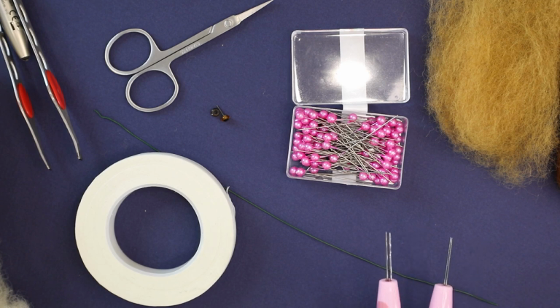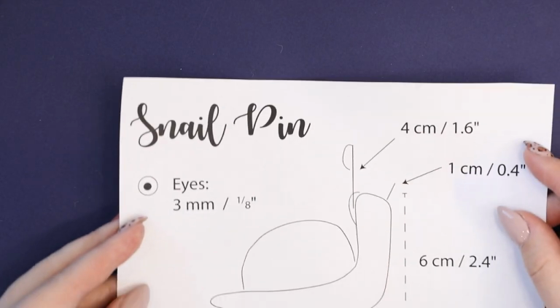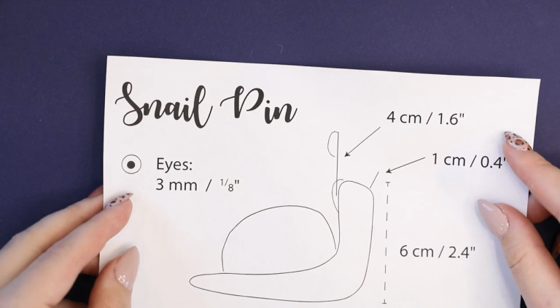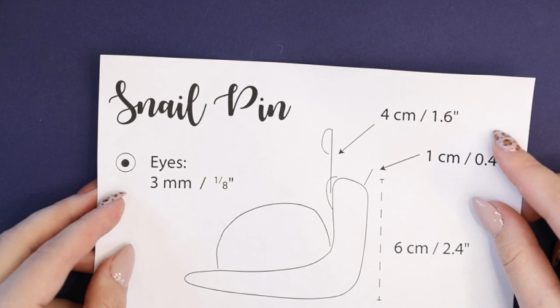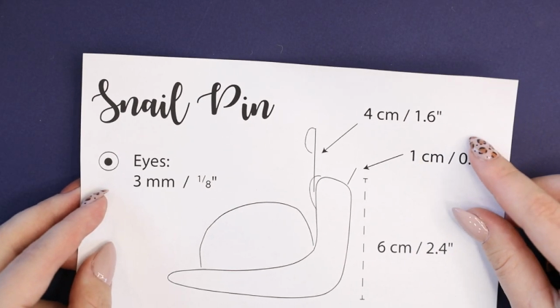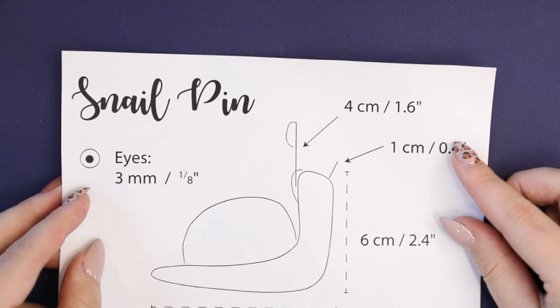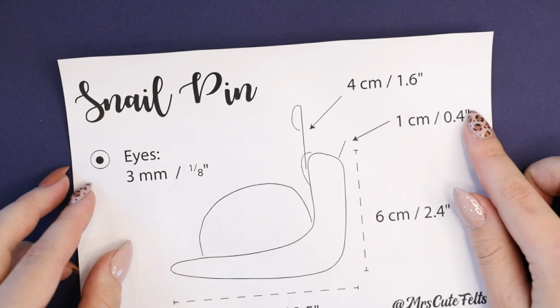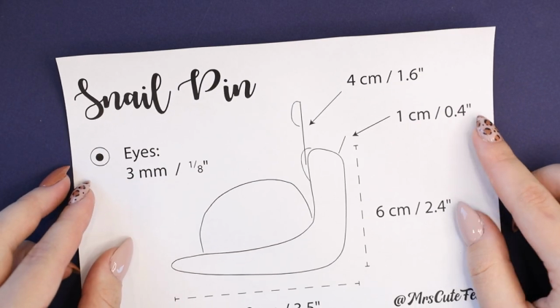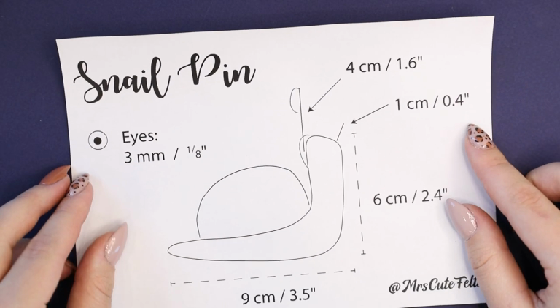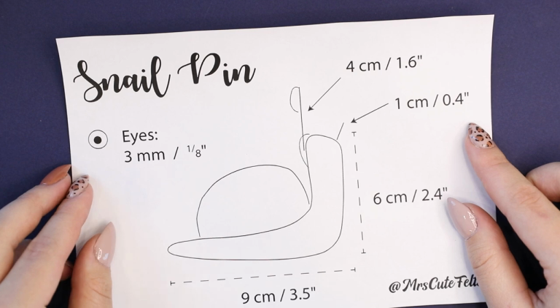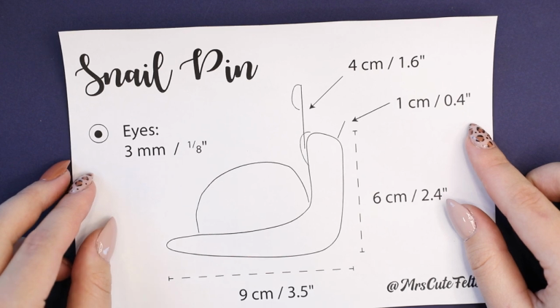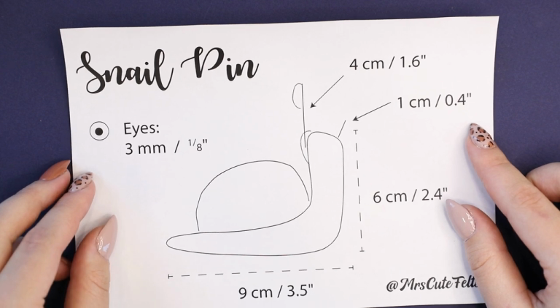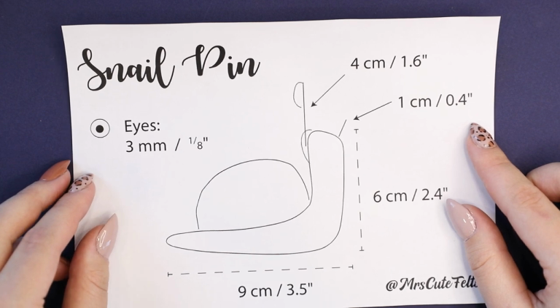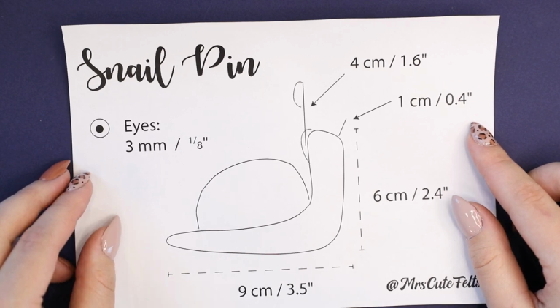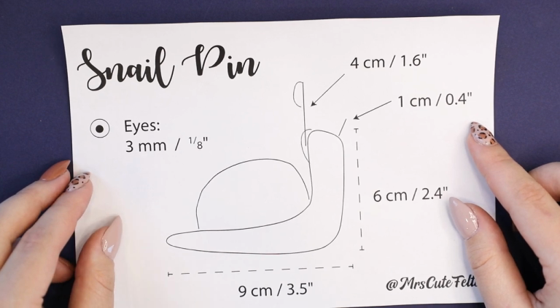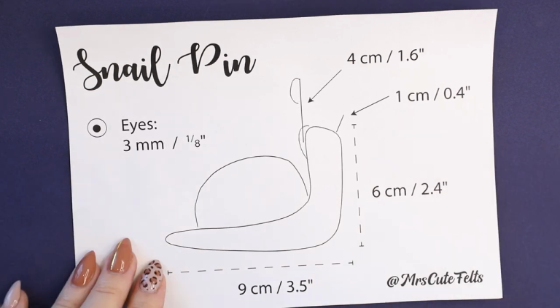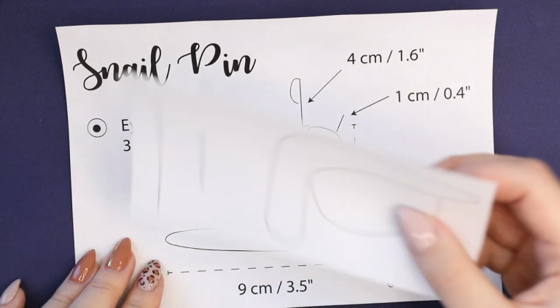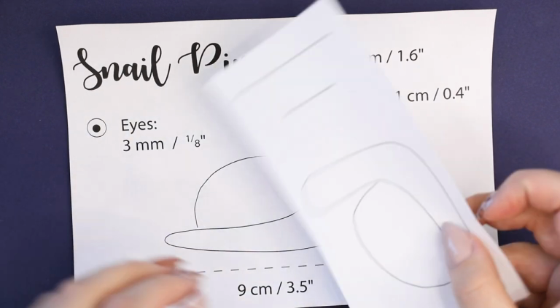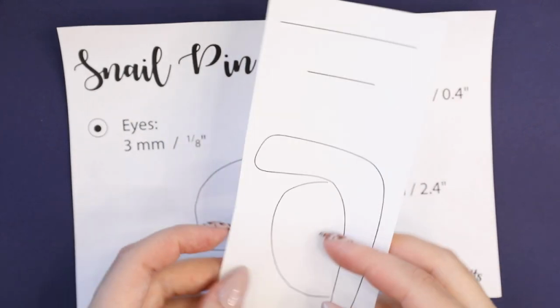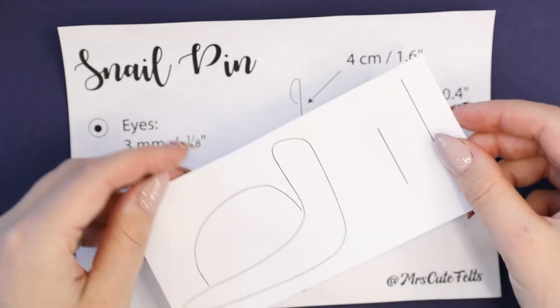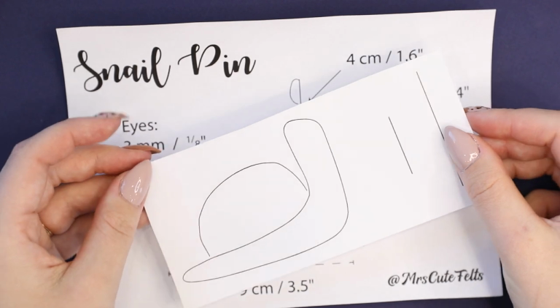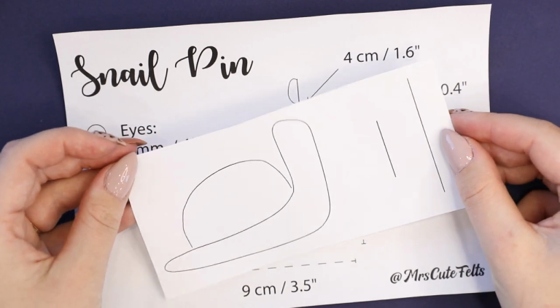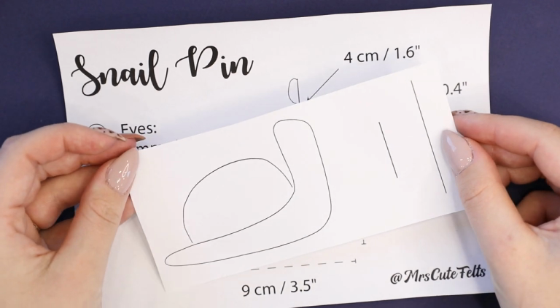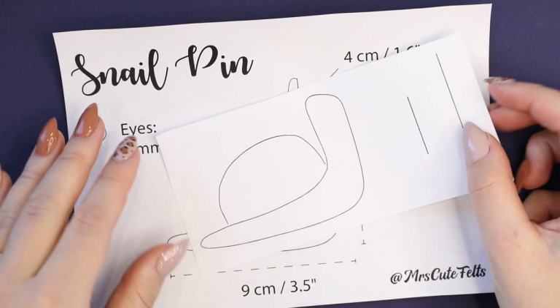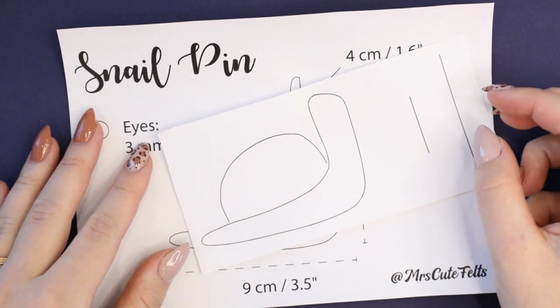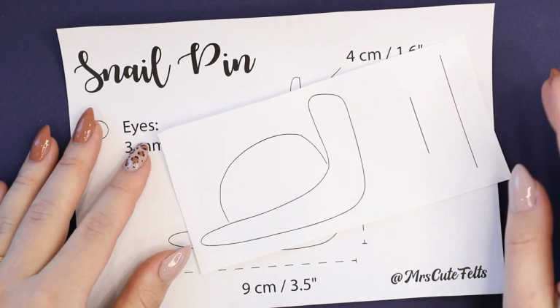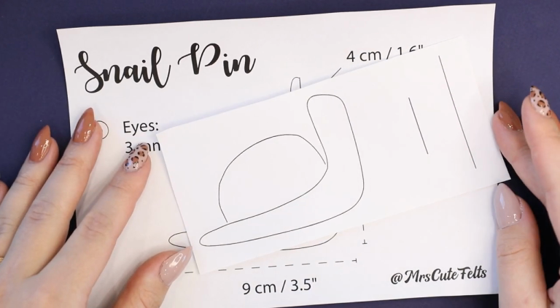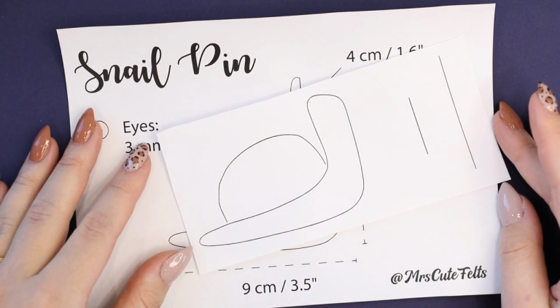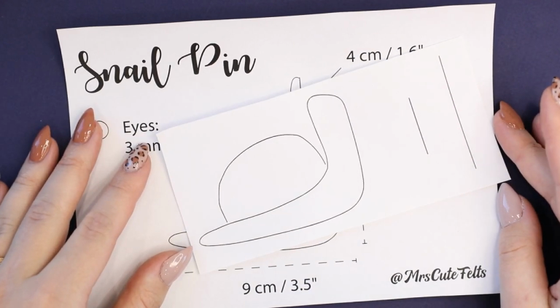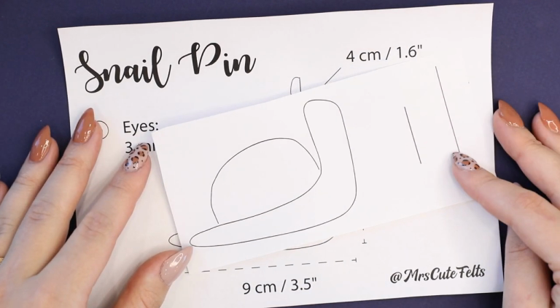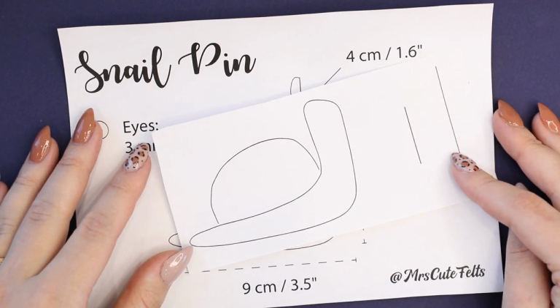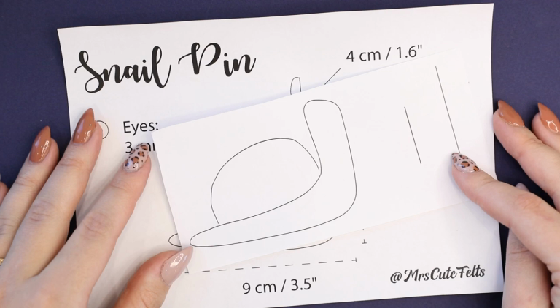I have created a little guide for you with all the sizing. Just follow the links in the description of this video to download it. You will also find a little PNG file that you can scale to whatever size you want your pin to be, and use as a template.